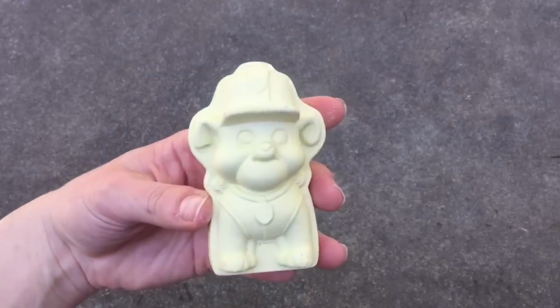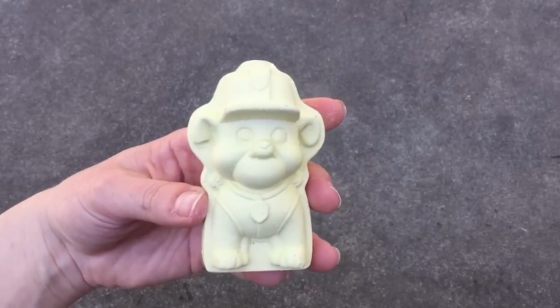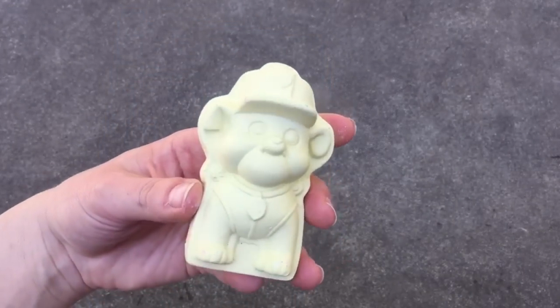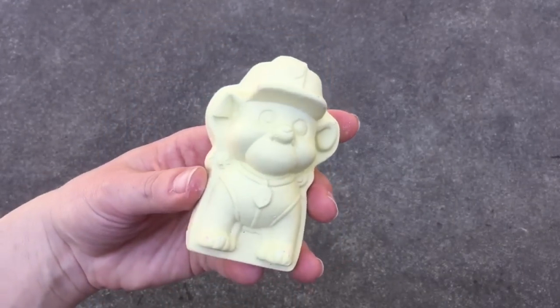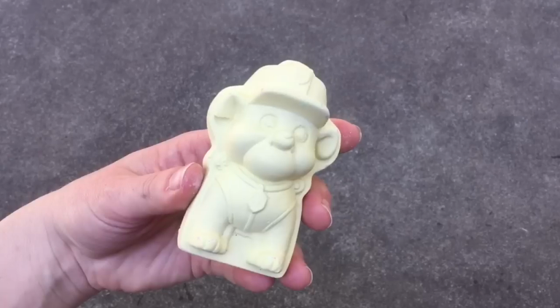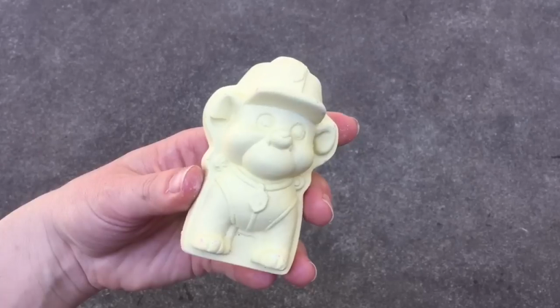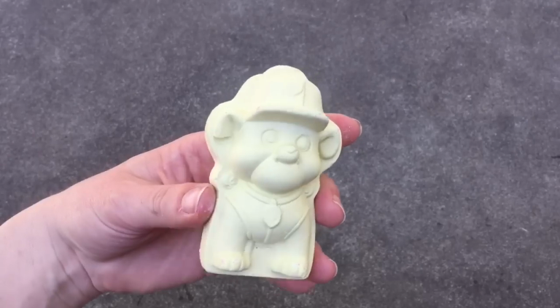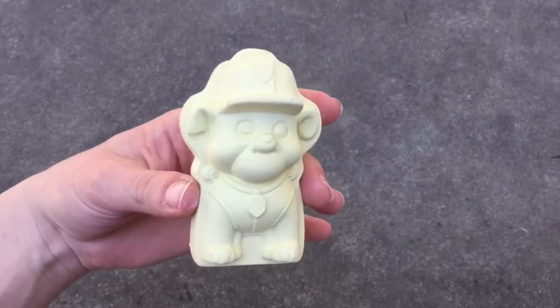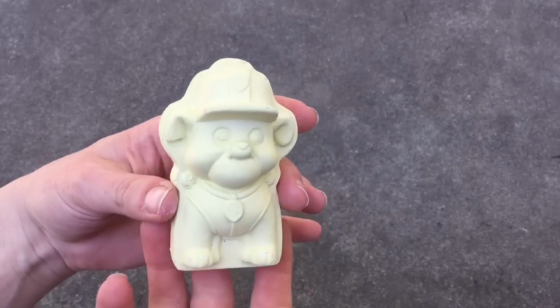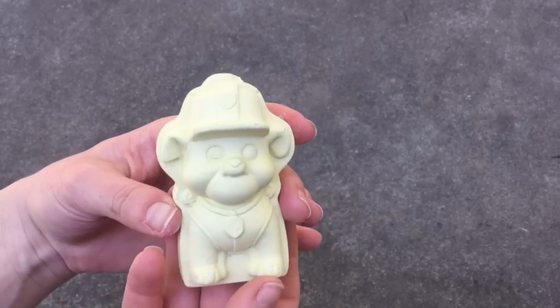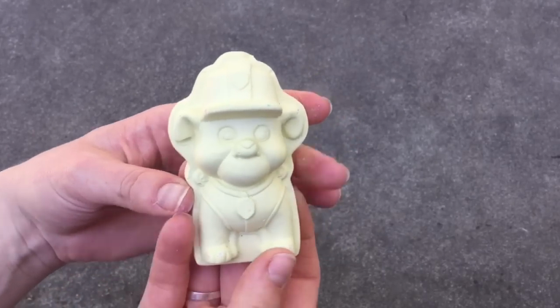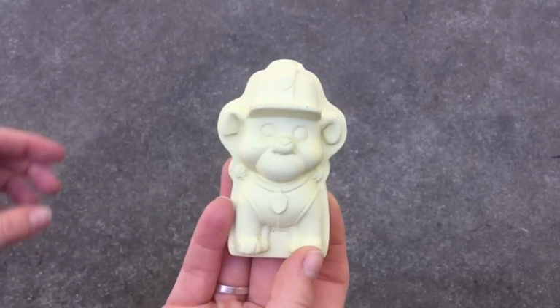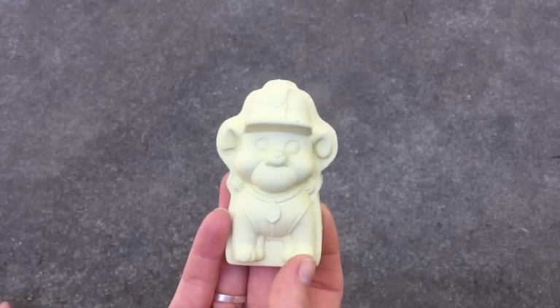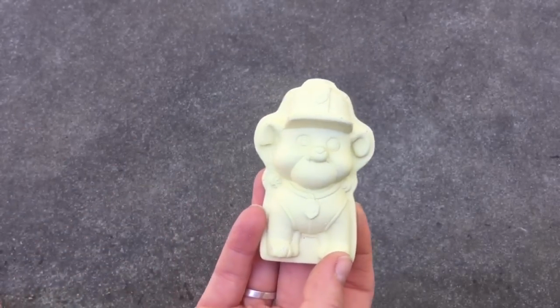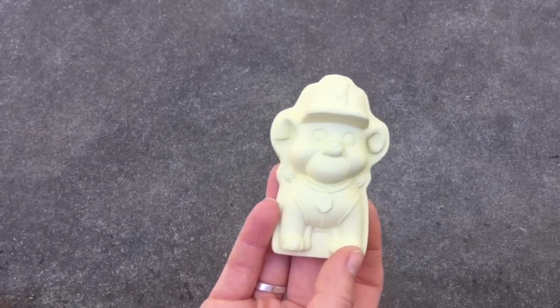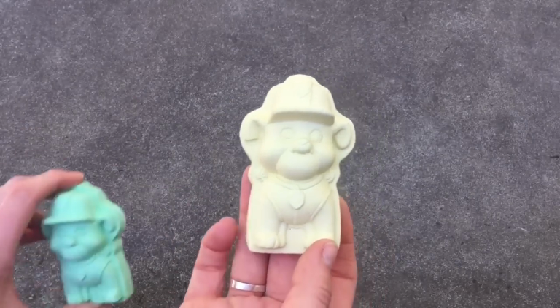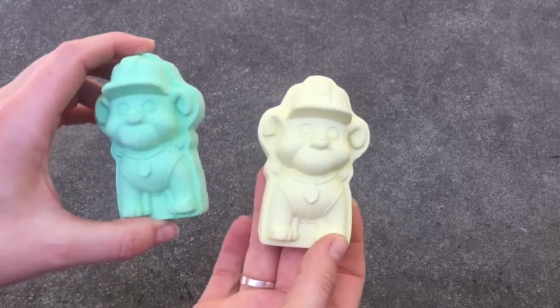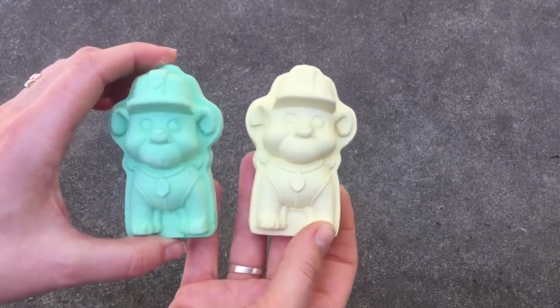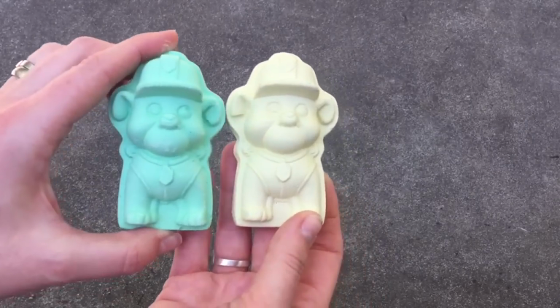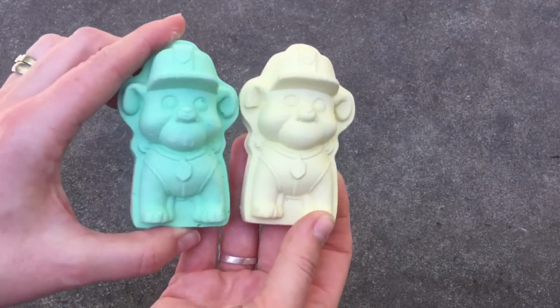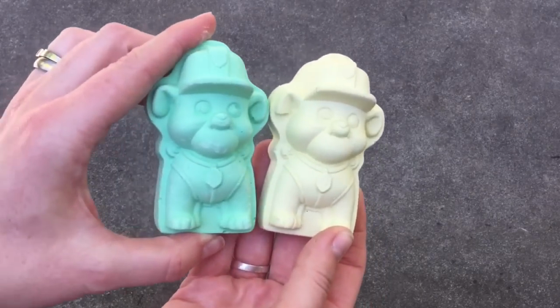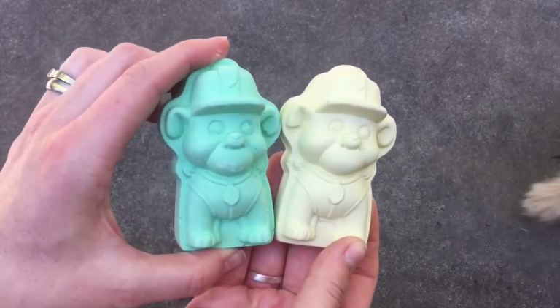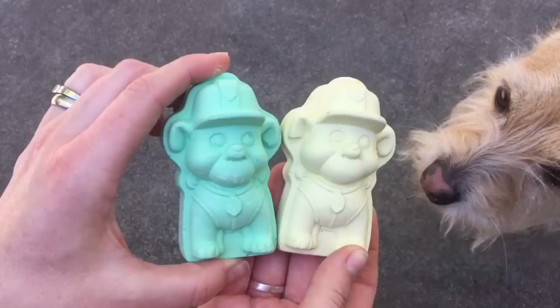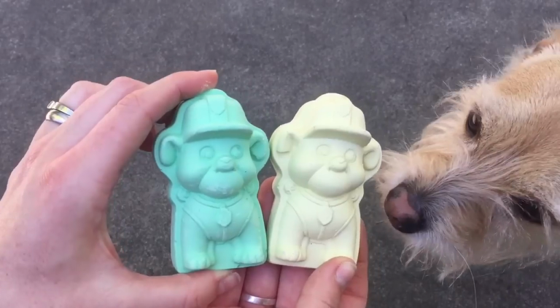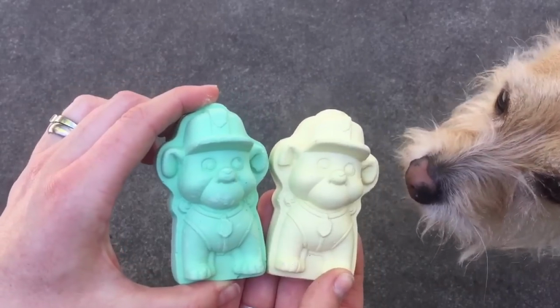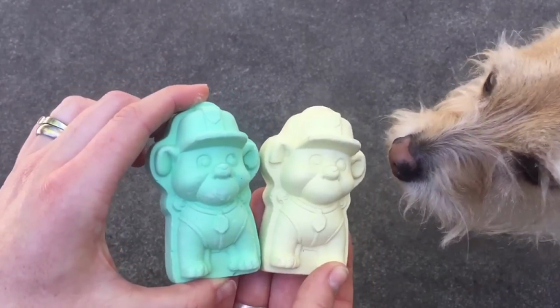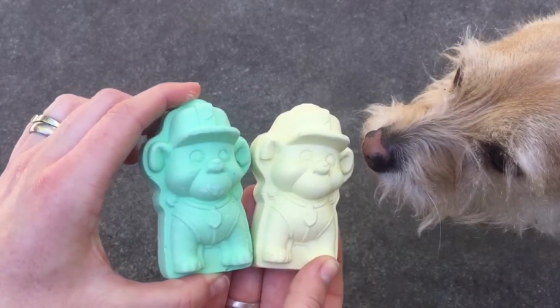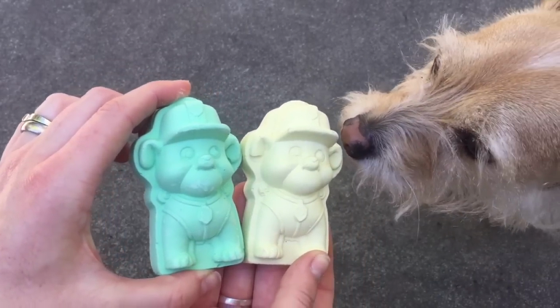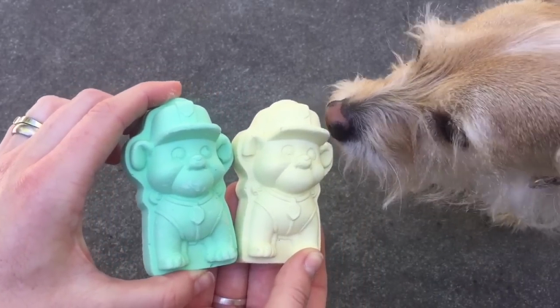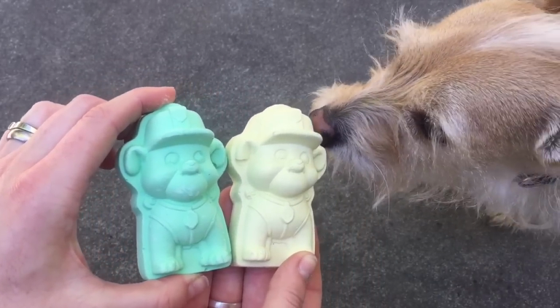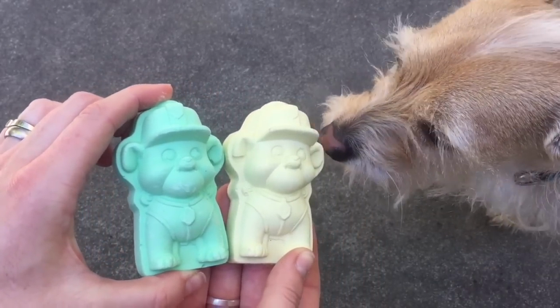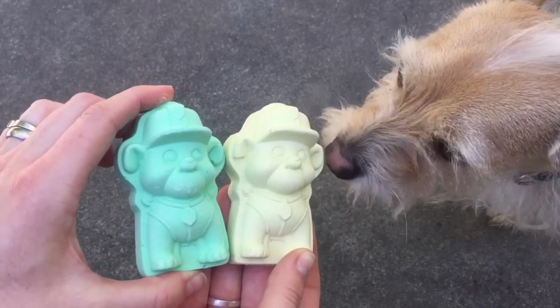This is Rubble and he is yellow. We also have a green Rubble and there's Puppy.